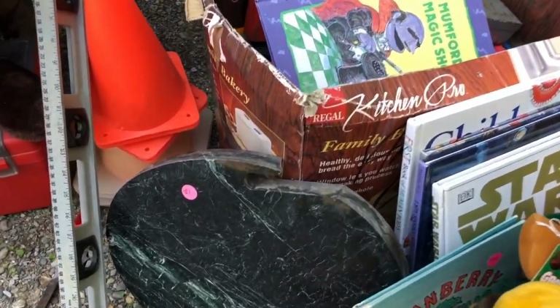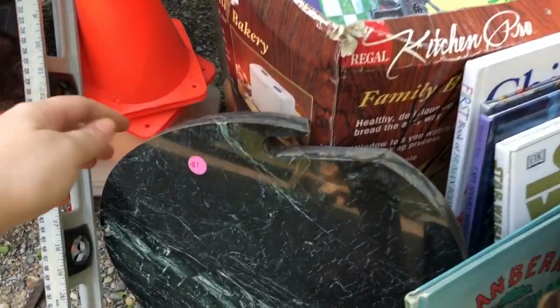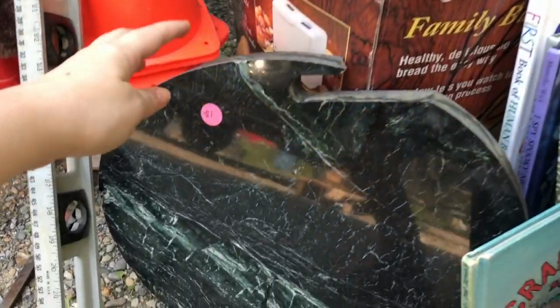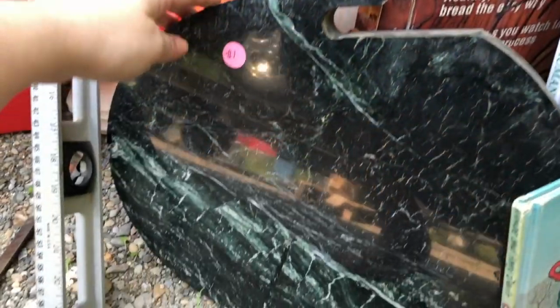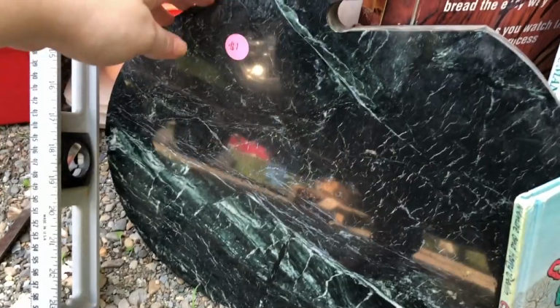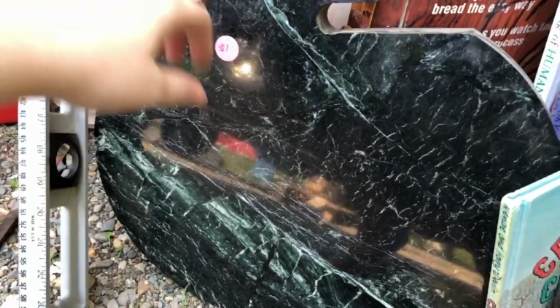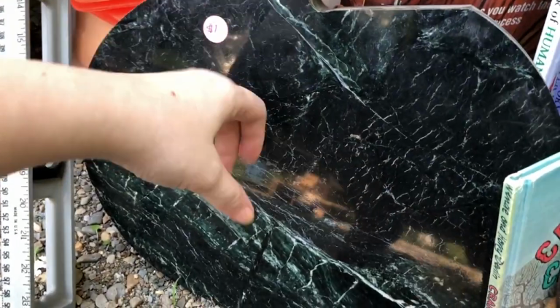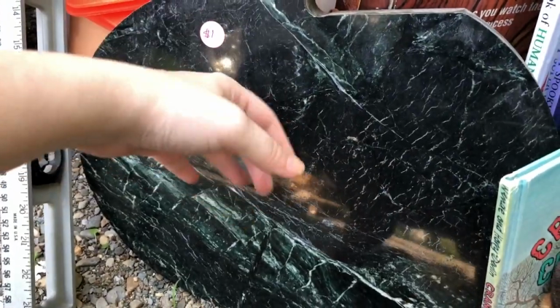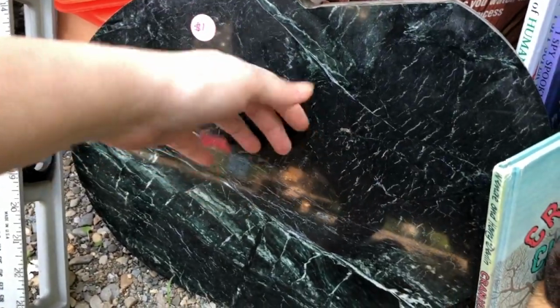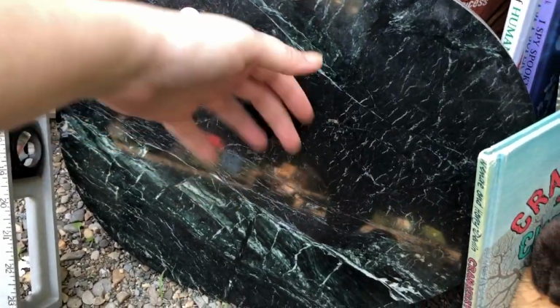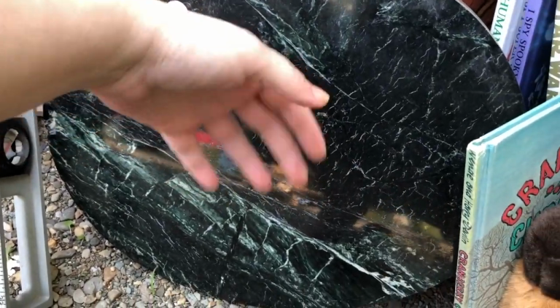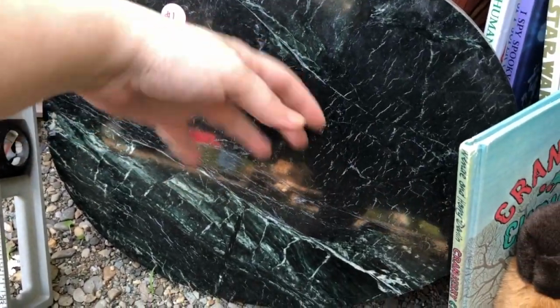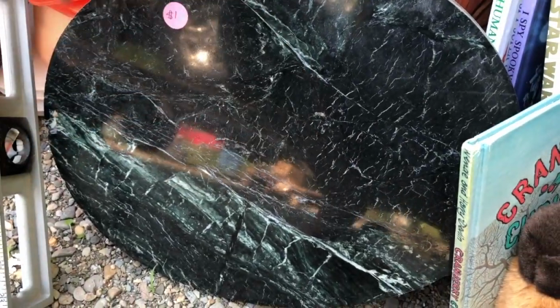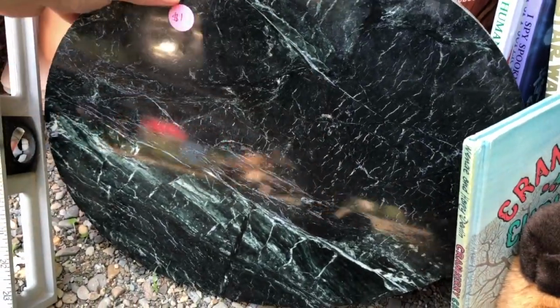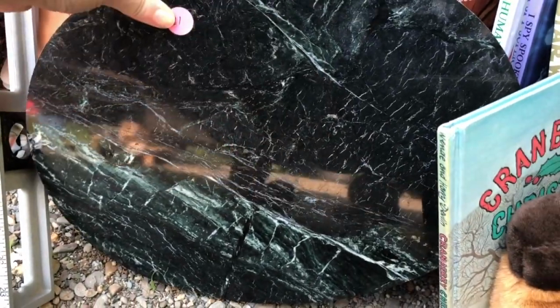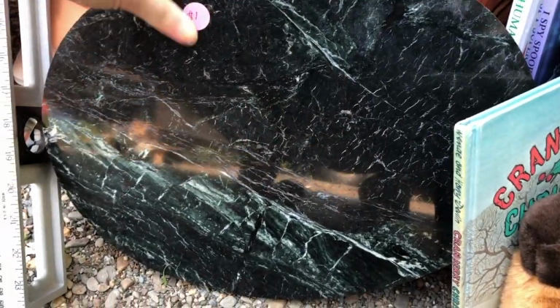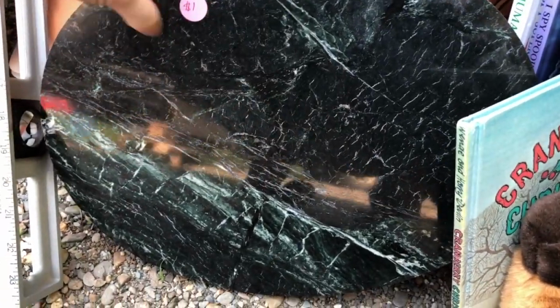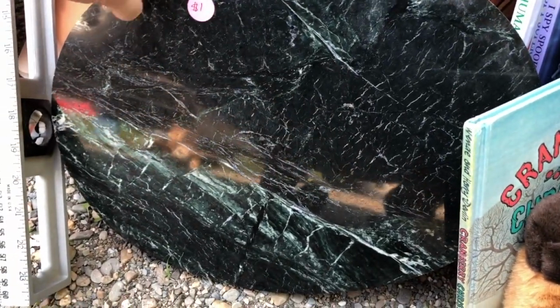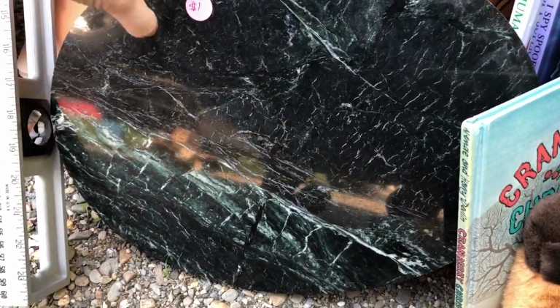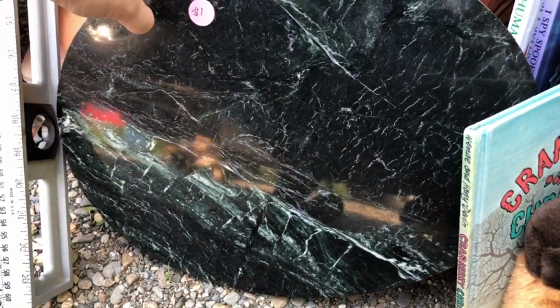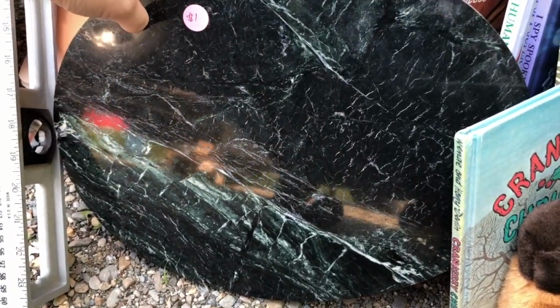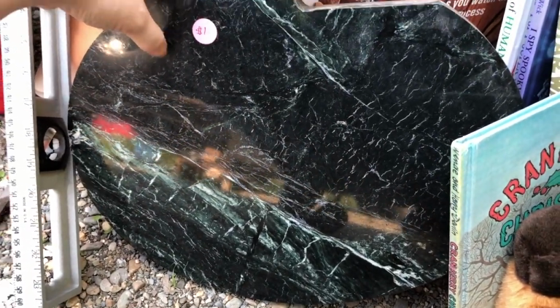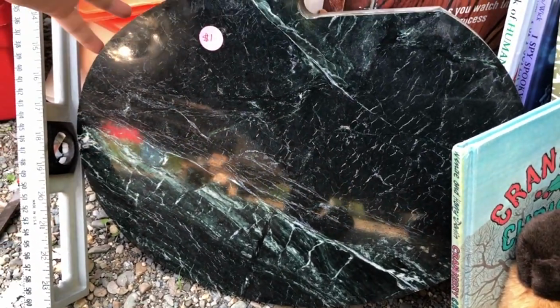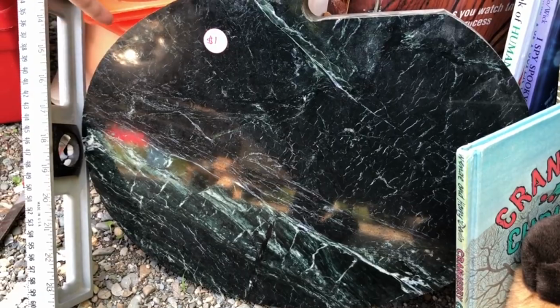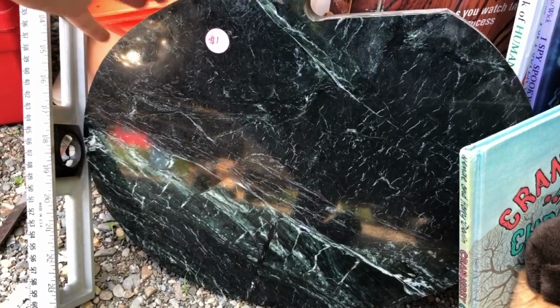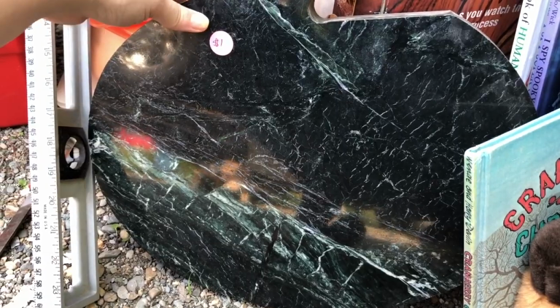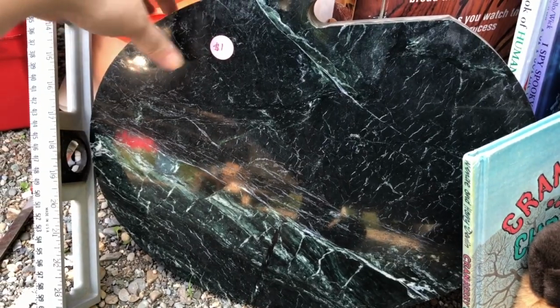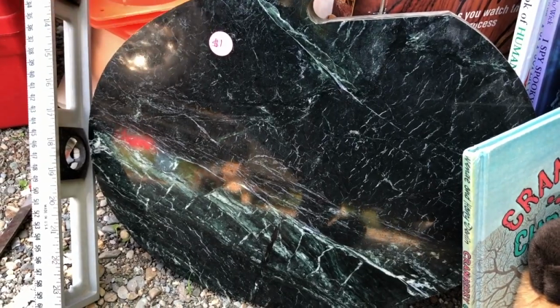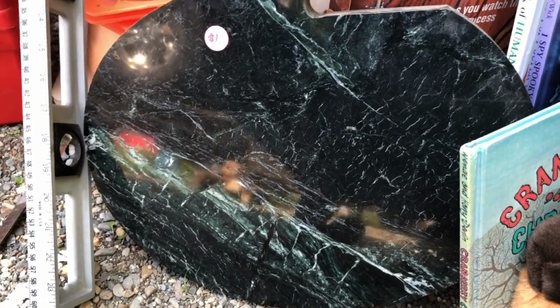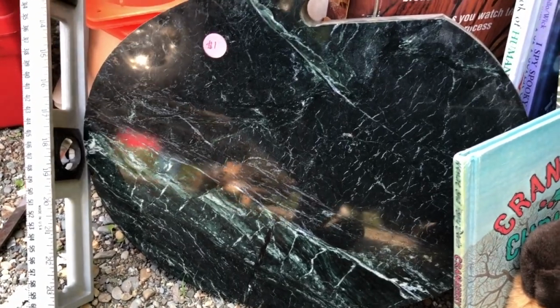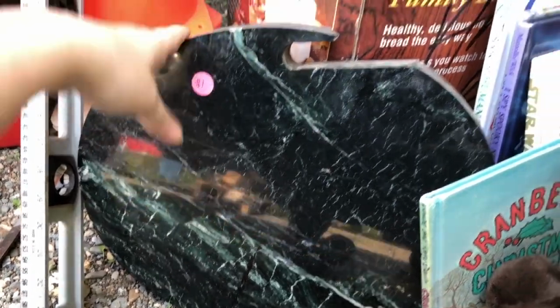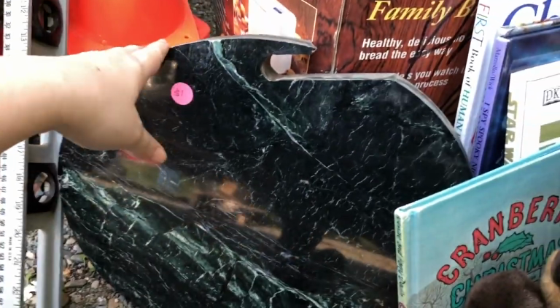My husband grabbed this — I think it's some kind of a piece of slate or marble top. I'm not really sure why he wanted it, but he took that.